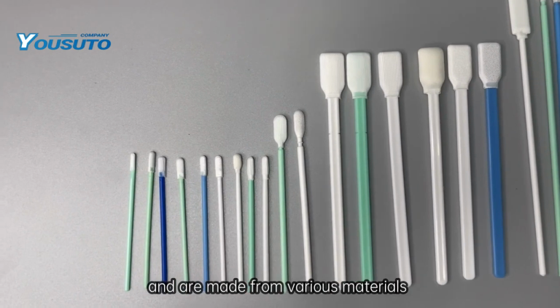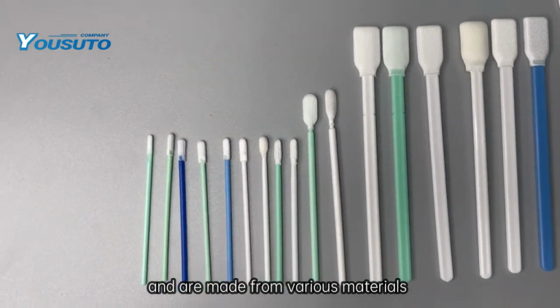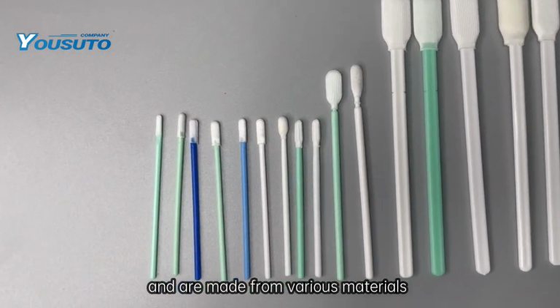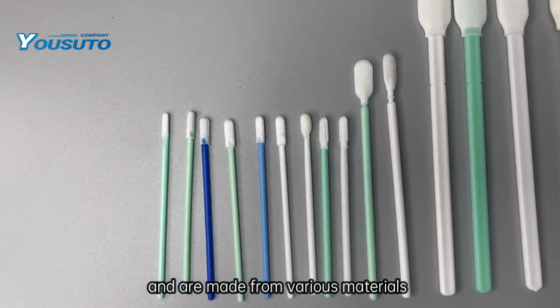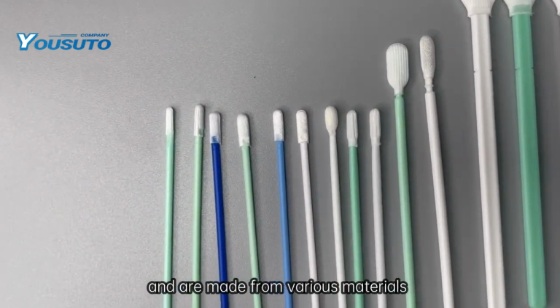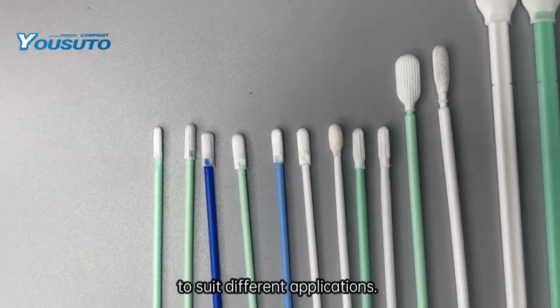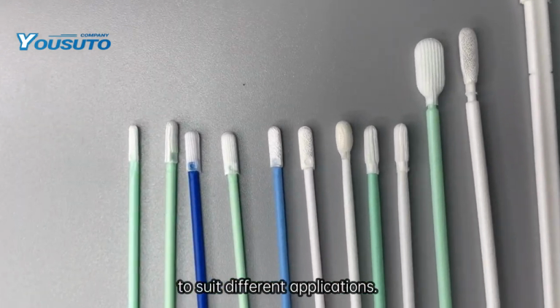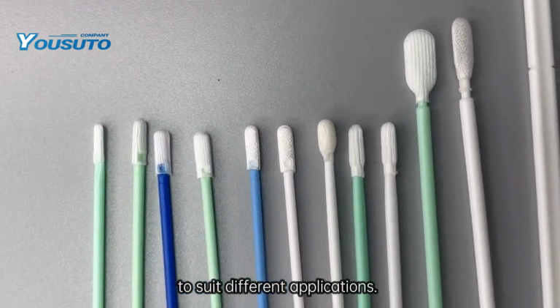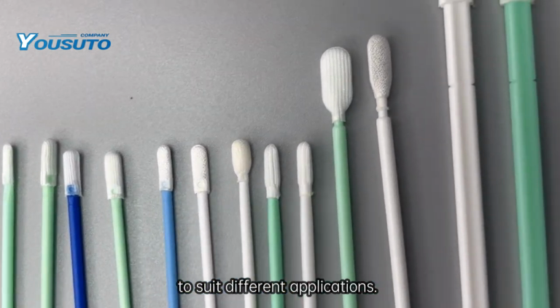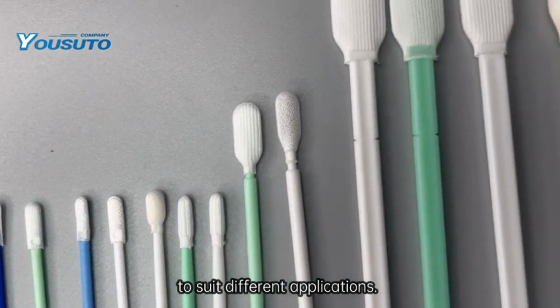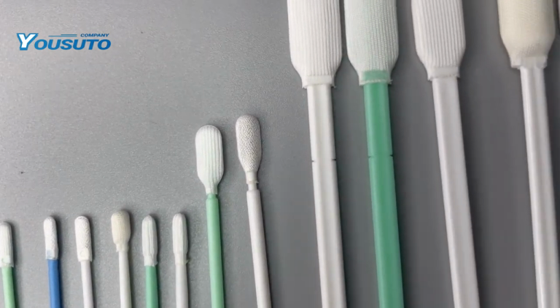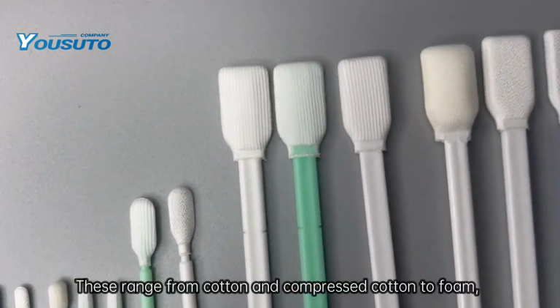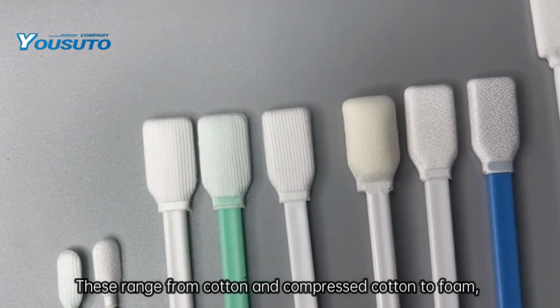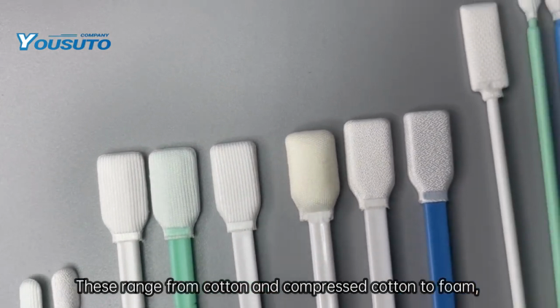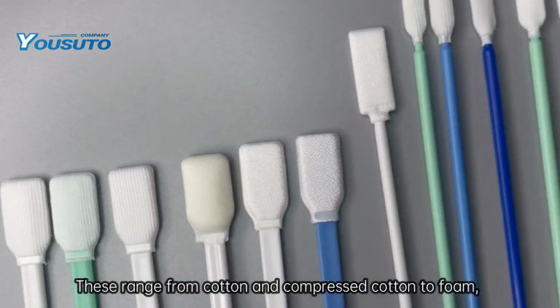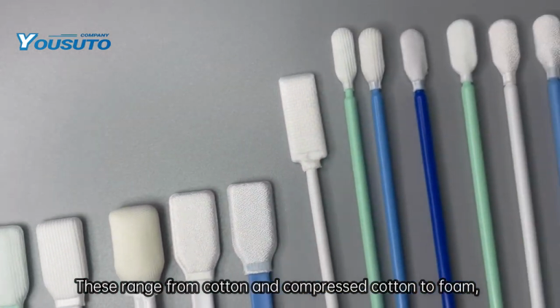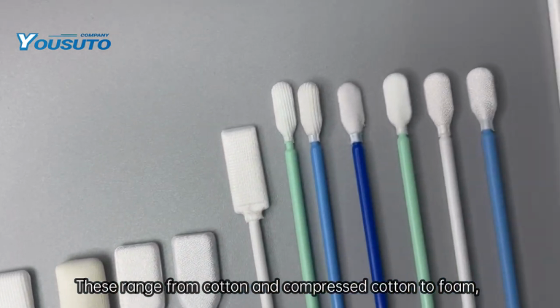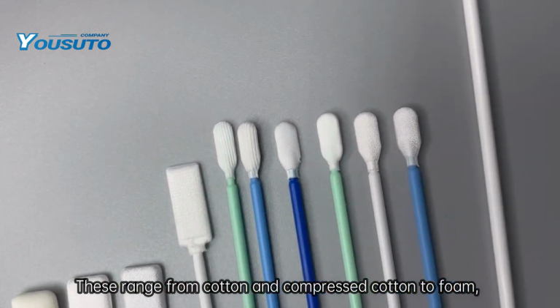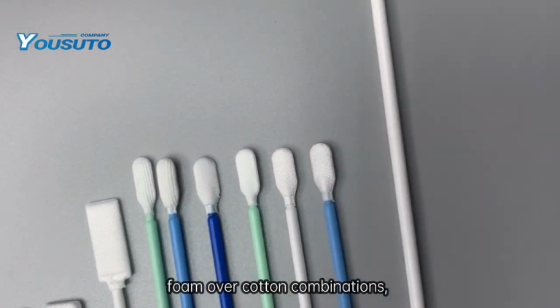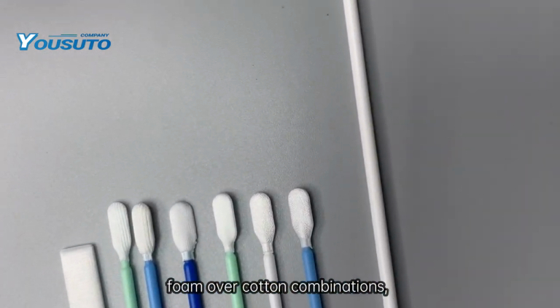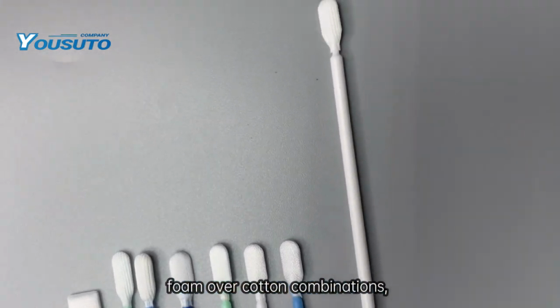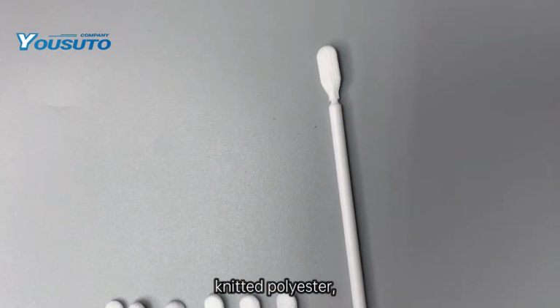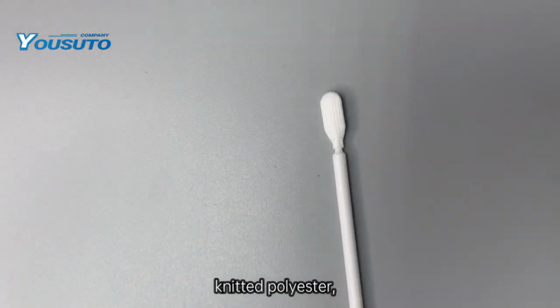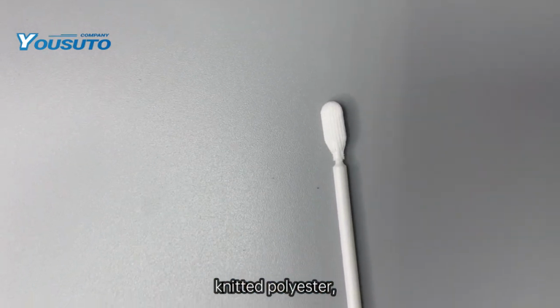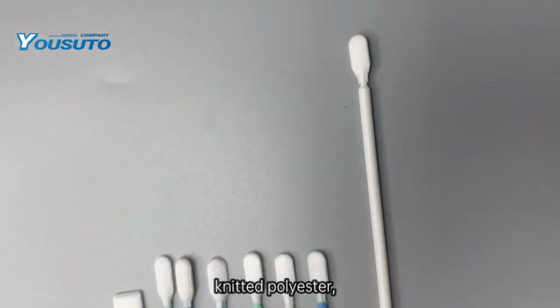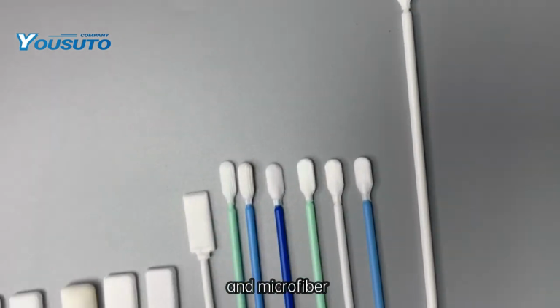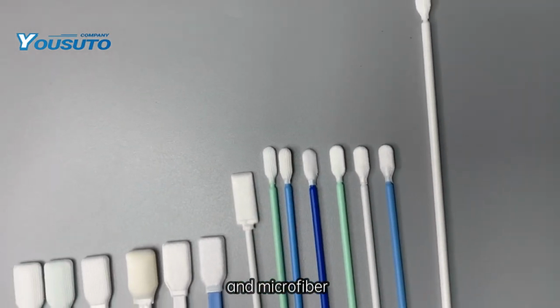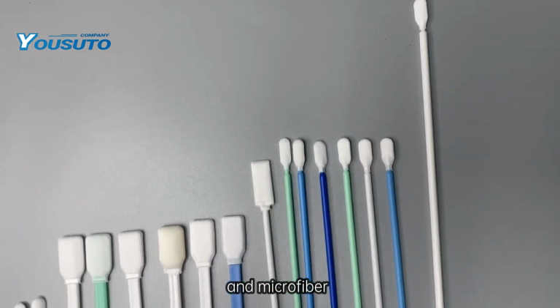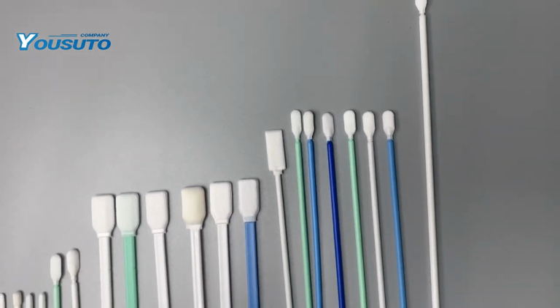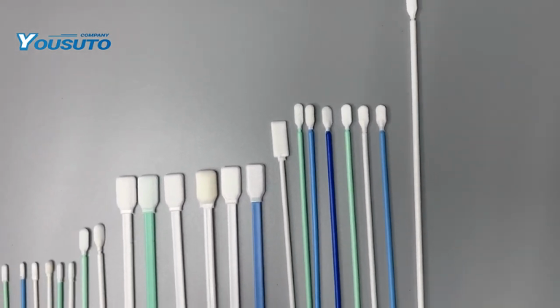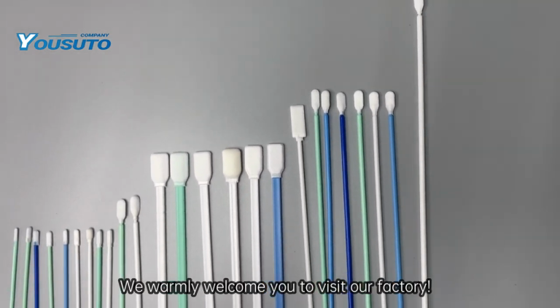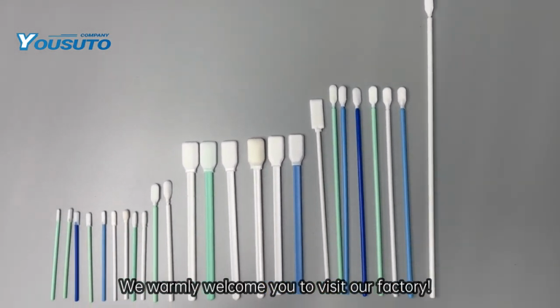Different types of cleanroom swabs are designed to meet specific requirements and are made from various materials to suit different applications. These range from cotton and compressed cotton to foam, foam over cotton combinations, knitted polyester, and microfiber.